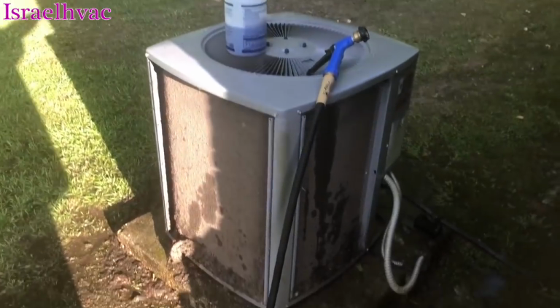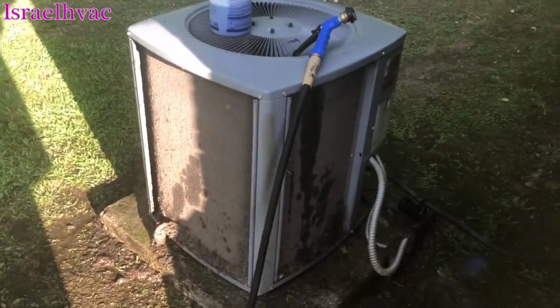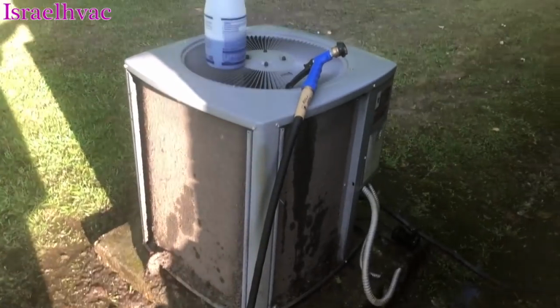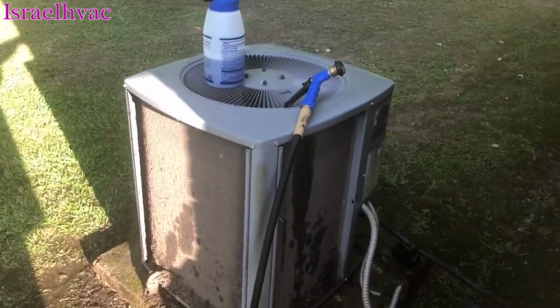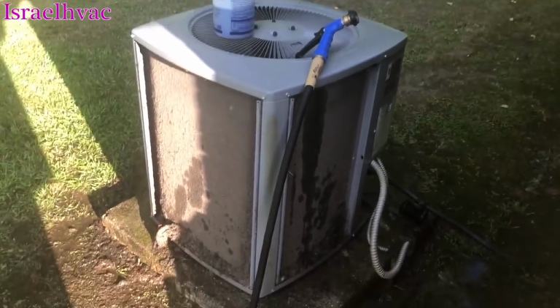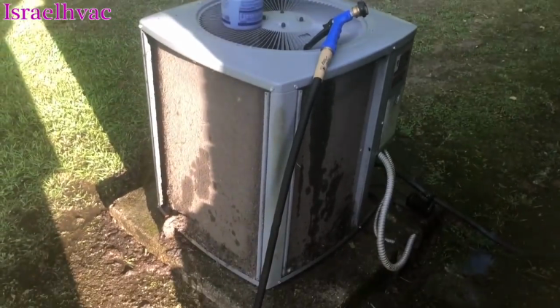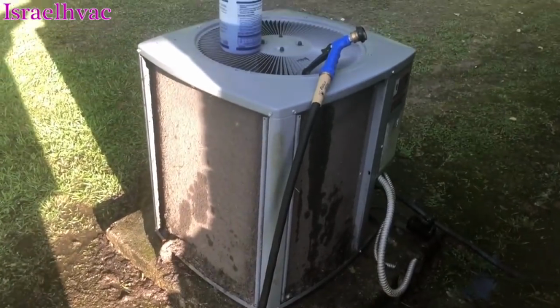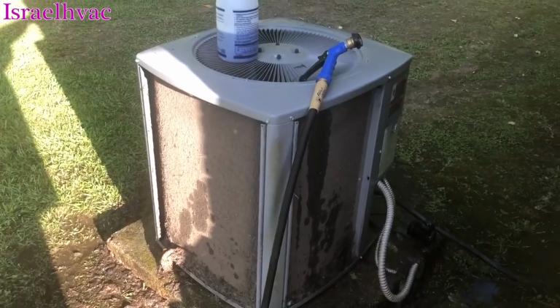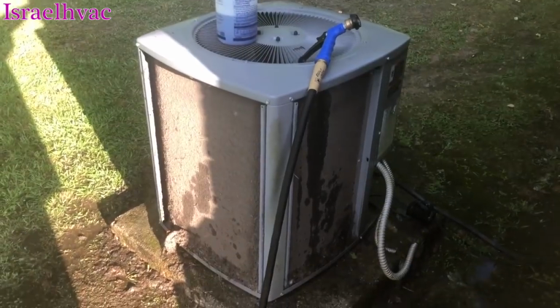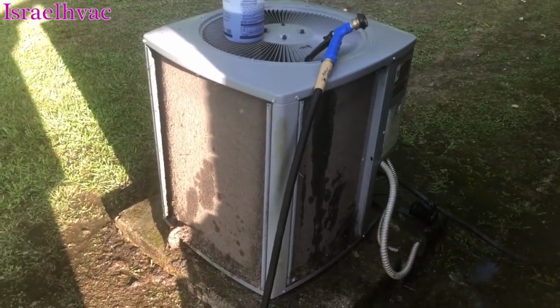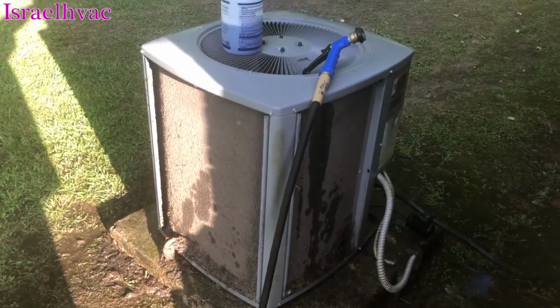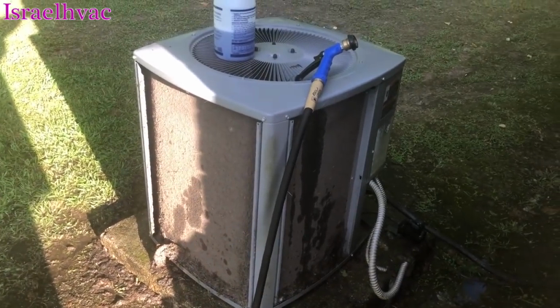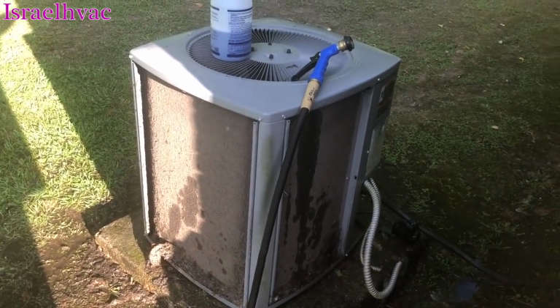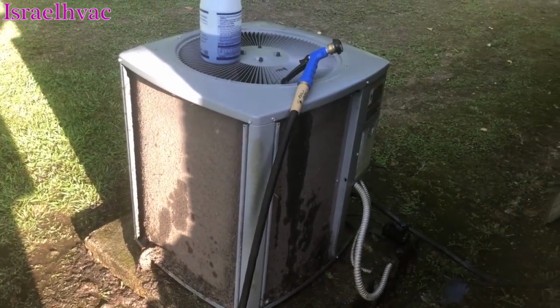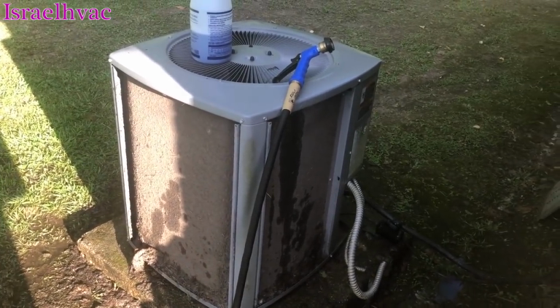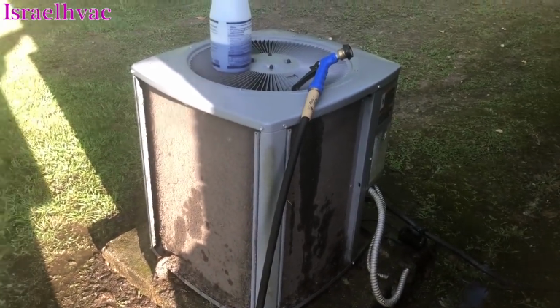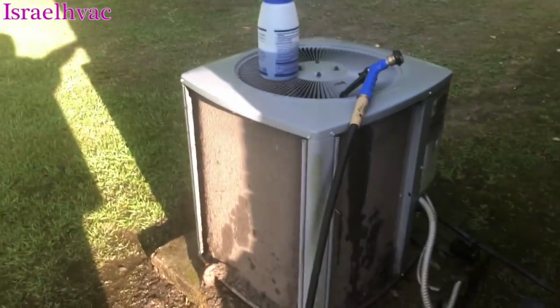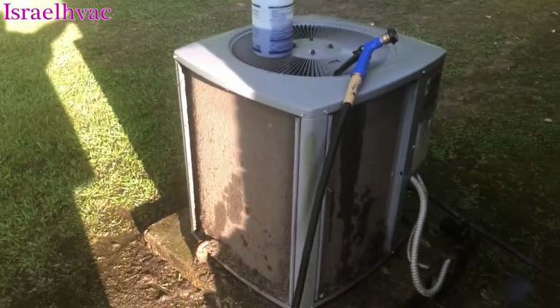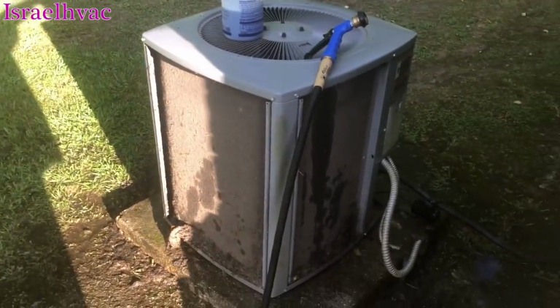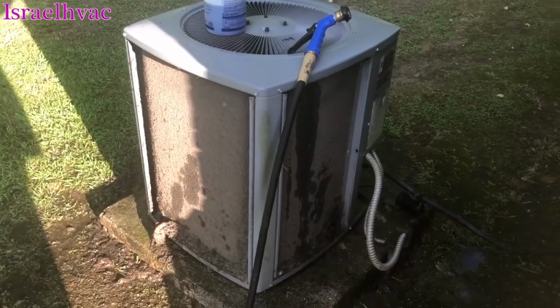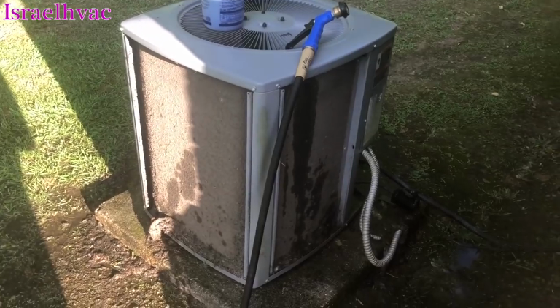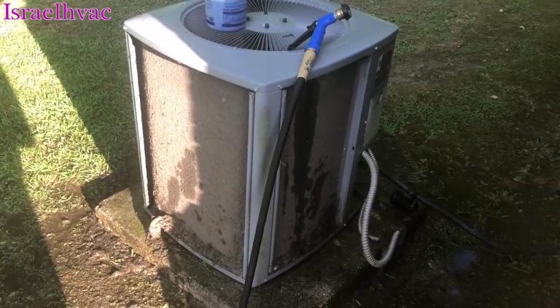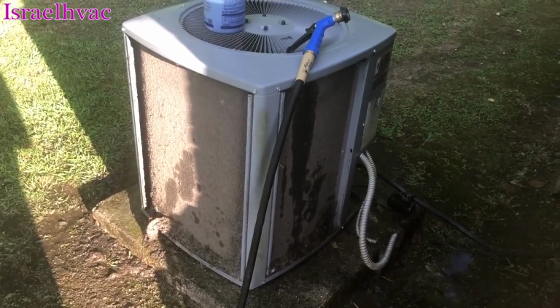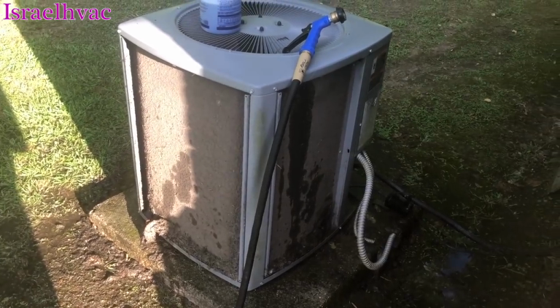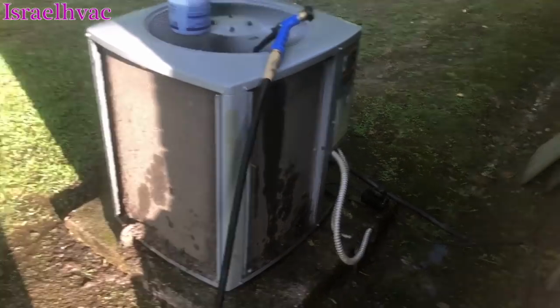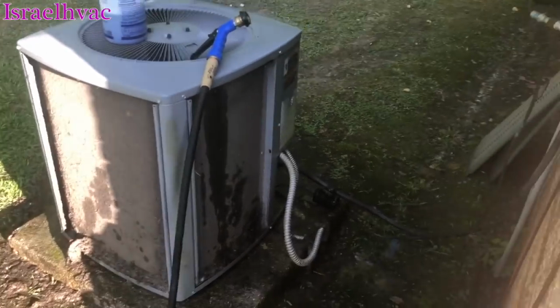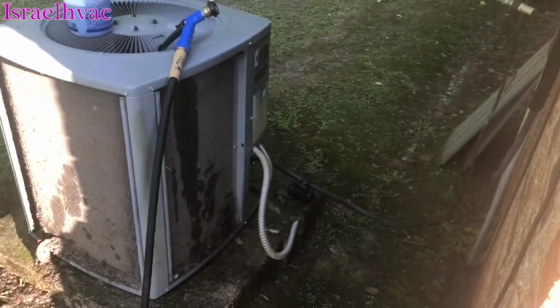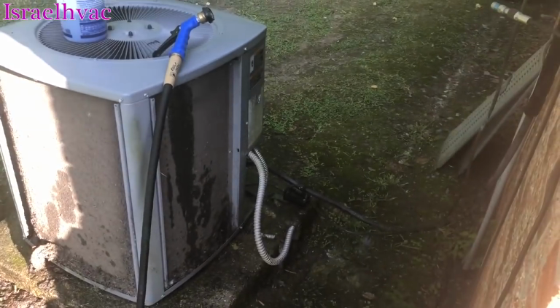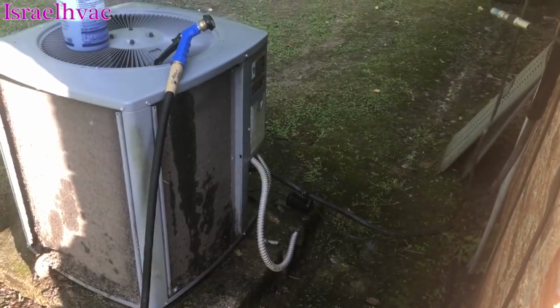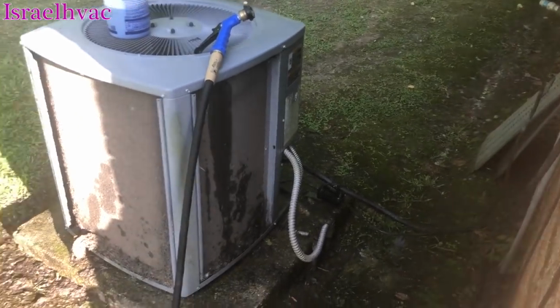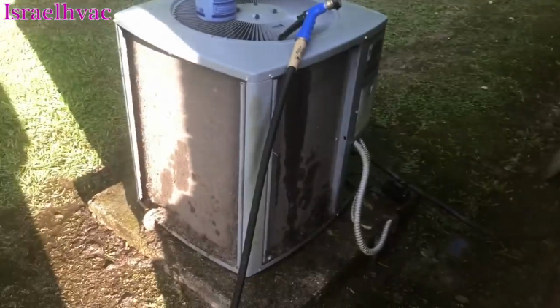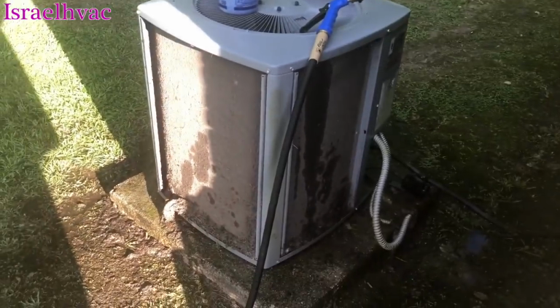Let me tell you something. Back flushing, when they're this dirty, is not going to knock that stuff off. If you back flush that, that stuff's not going to come off. This unit is so dirty it was tripping the high-pressure switch.